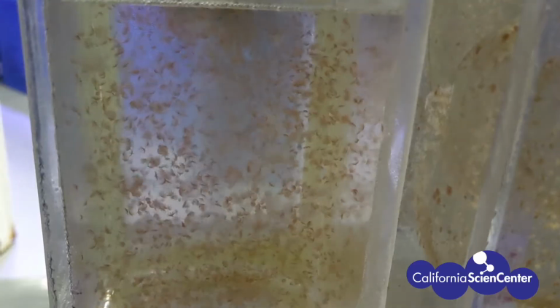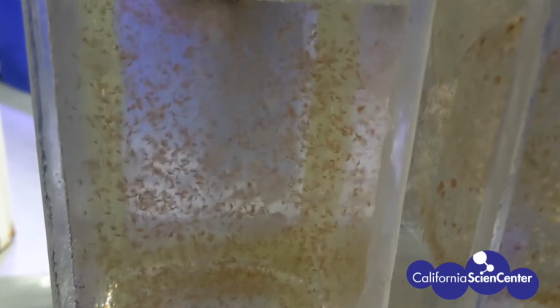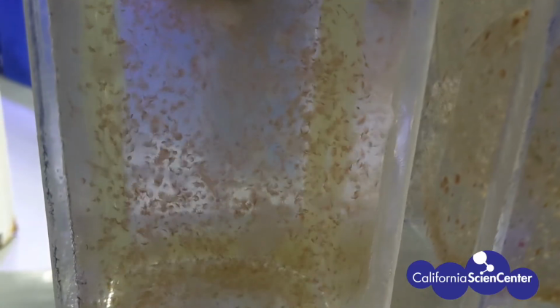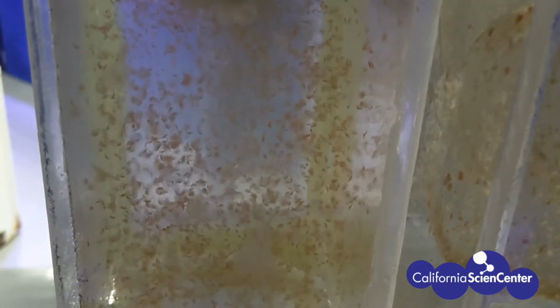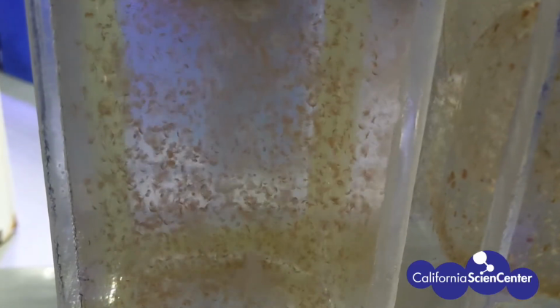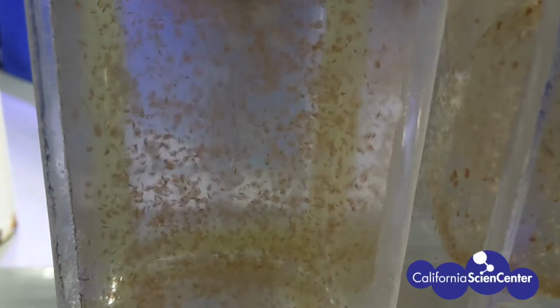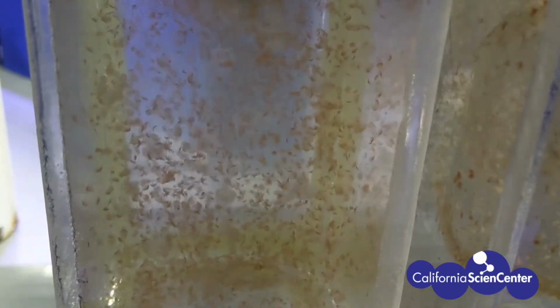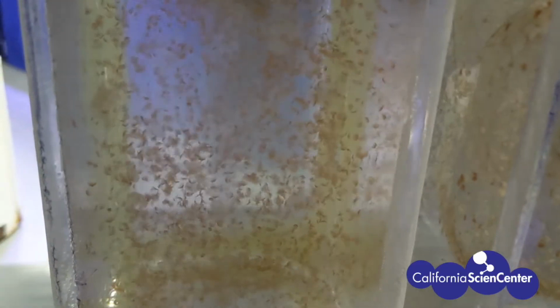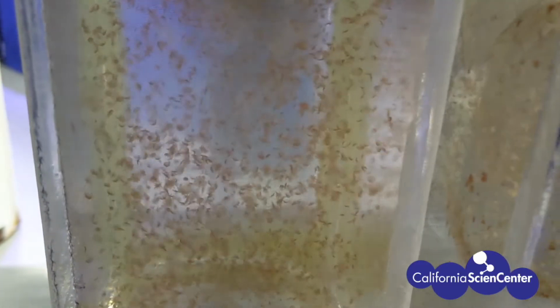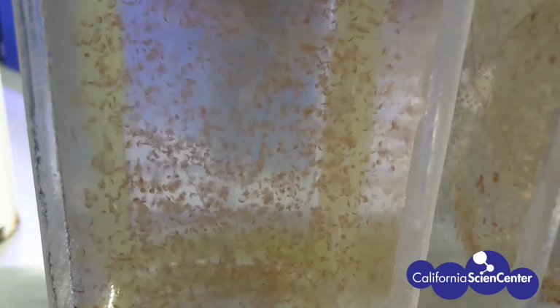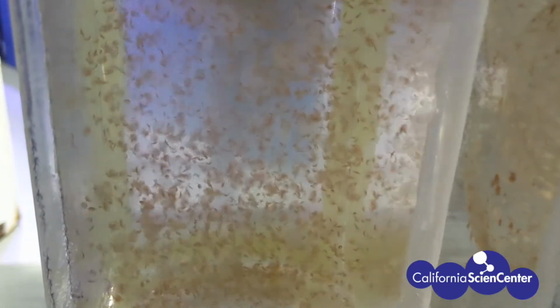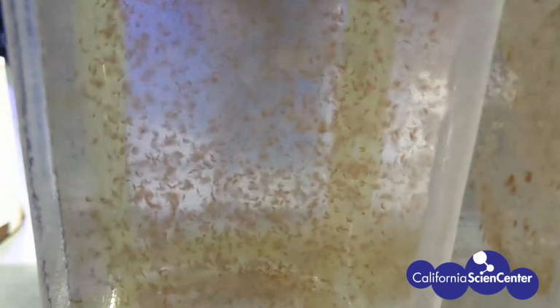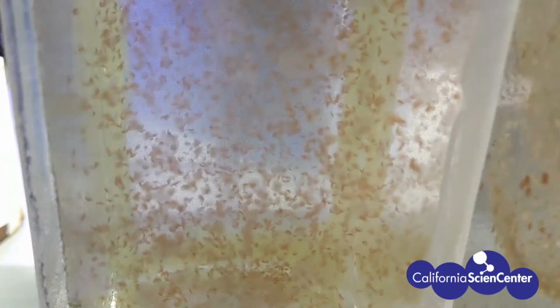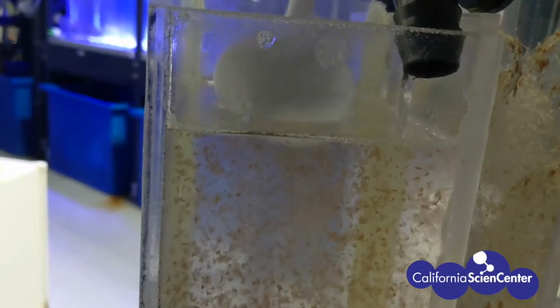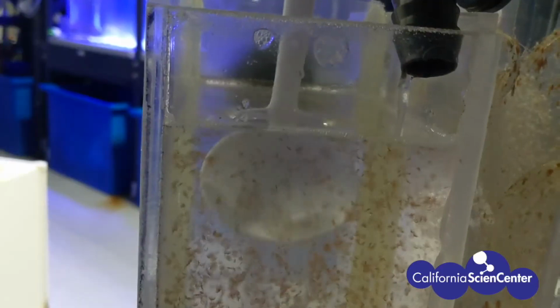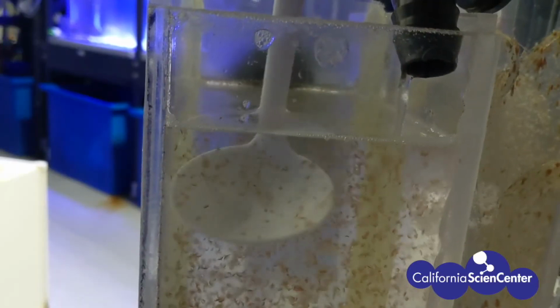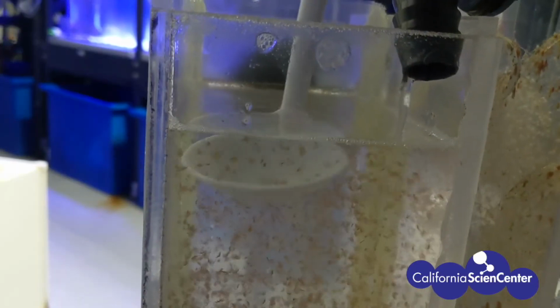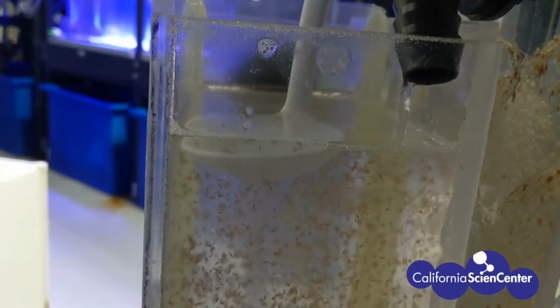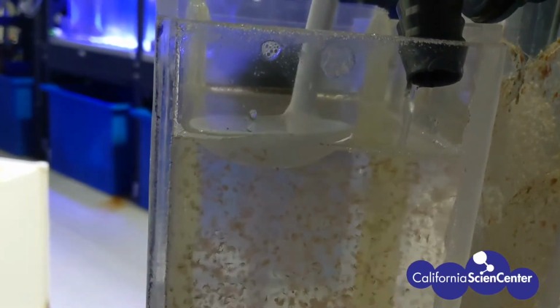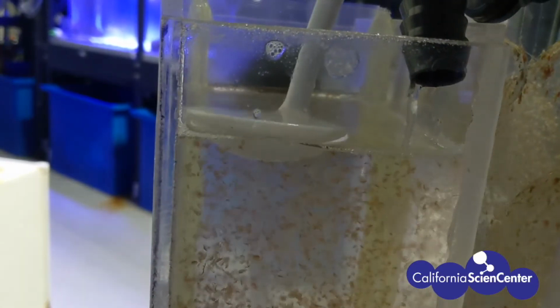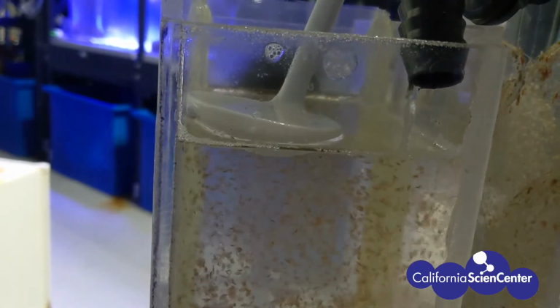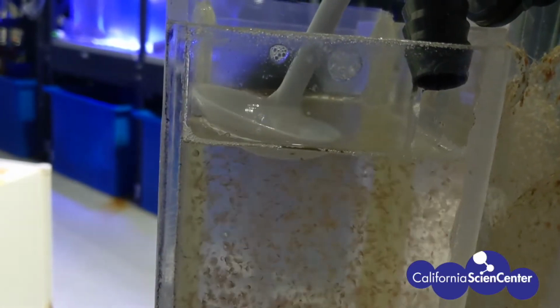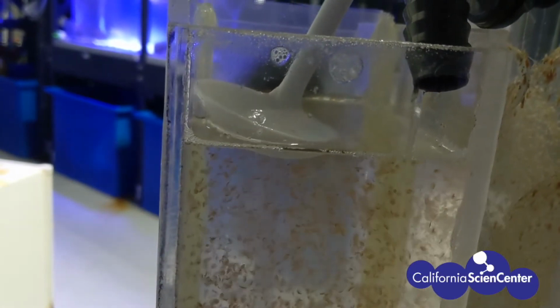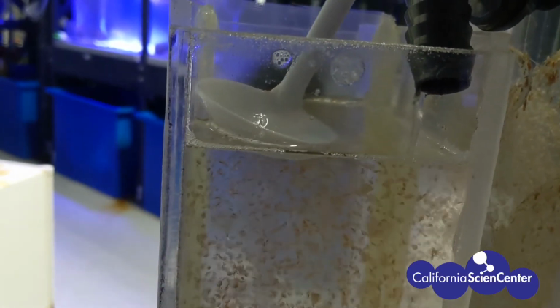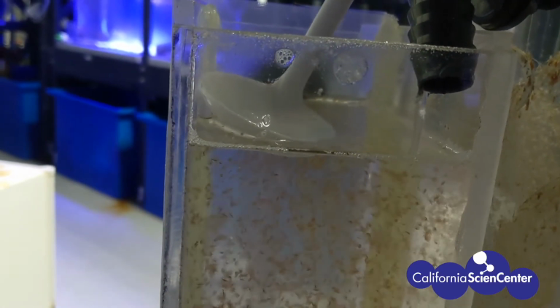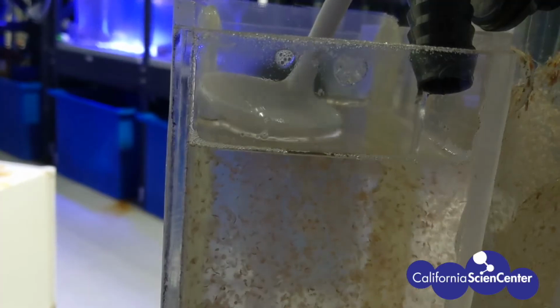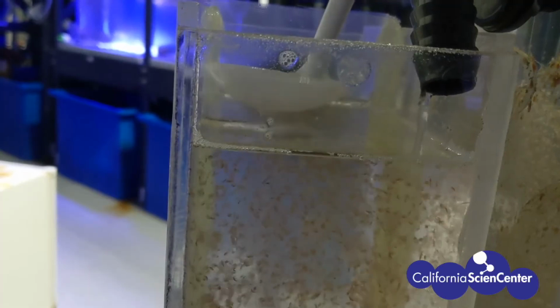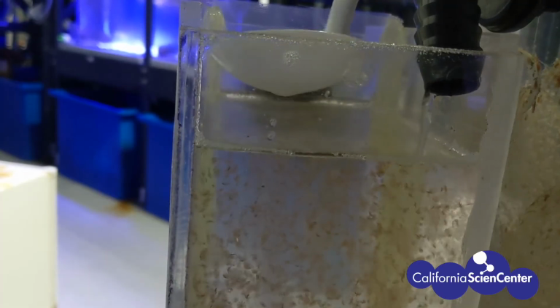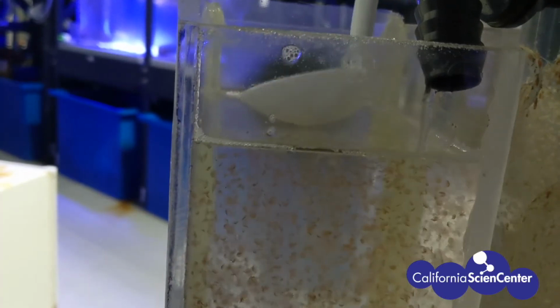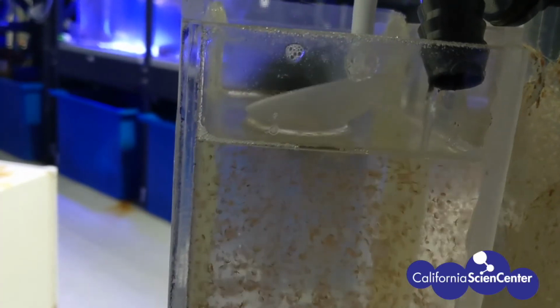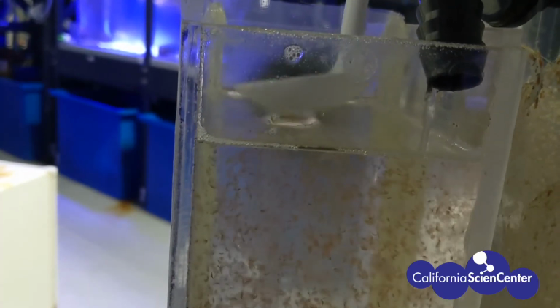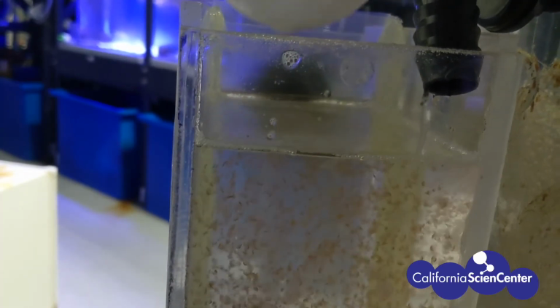As the ephyrae grow, they develop their iconic bell shape and become juvenile sea jellies known as medusae. At this point, the medusae that are ready to graduate are separated from the rest of the ephyrae.